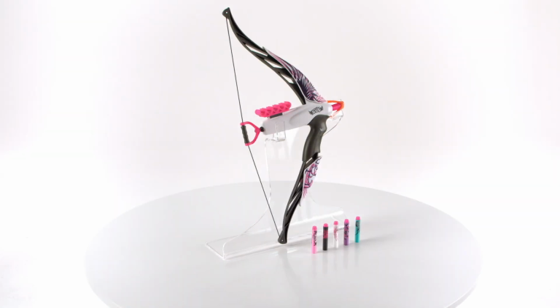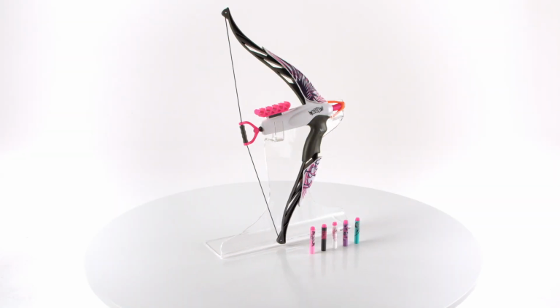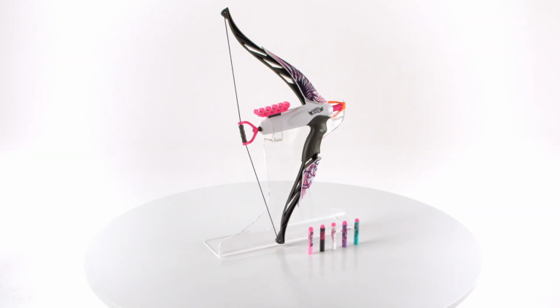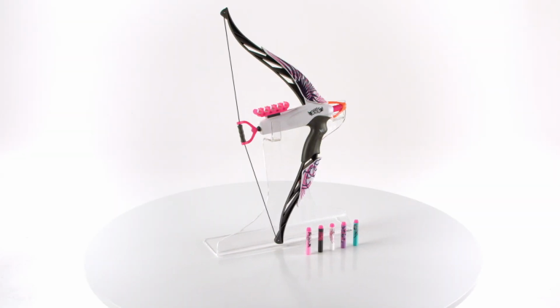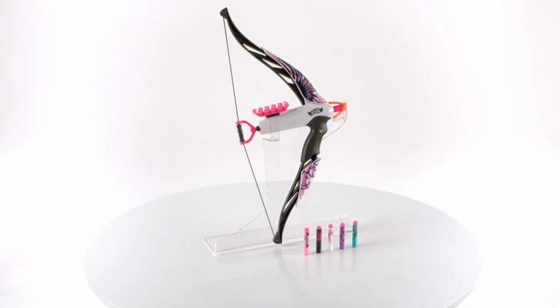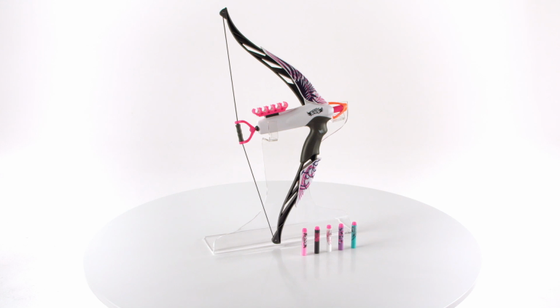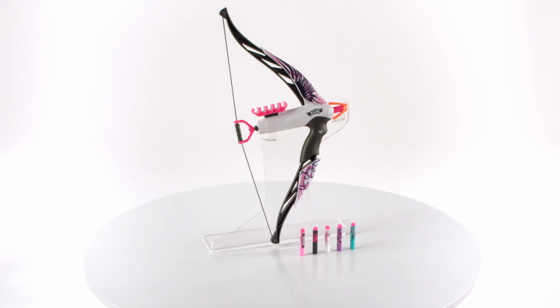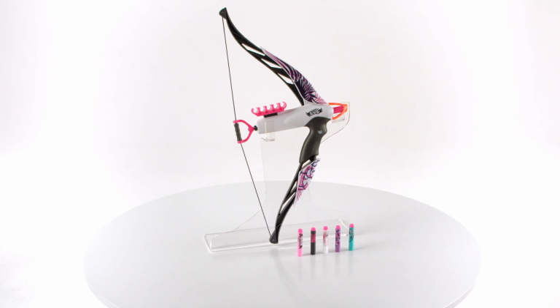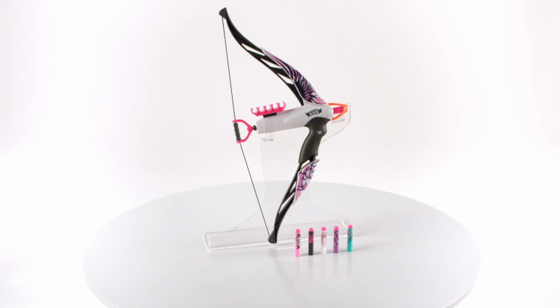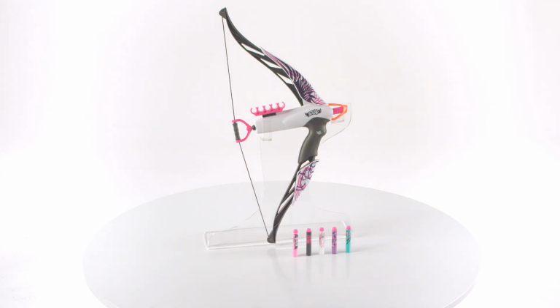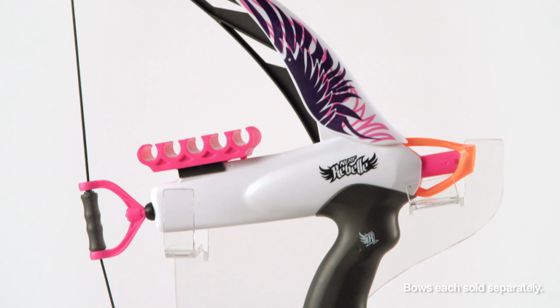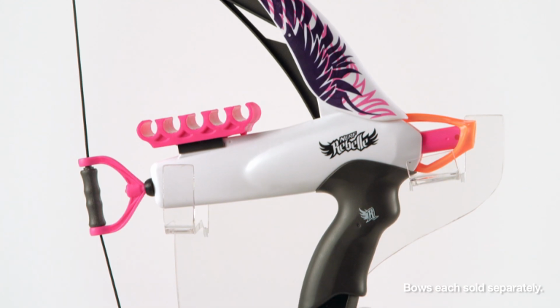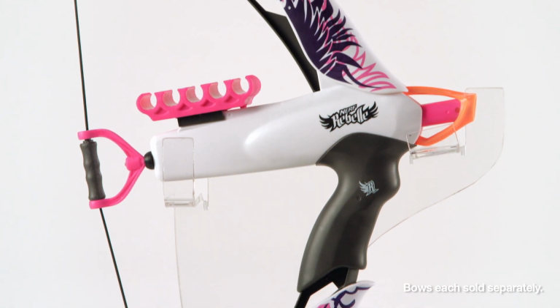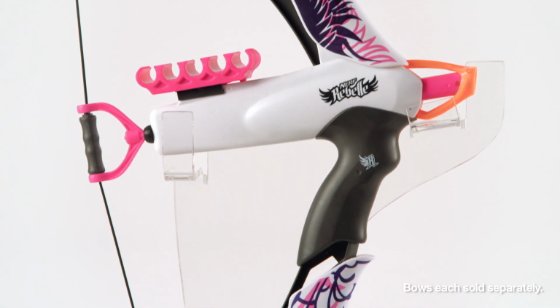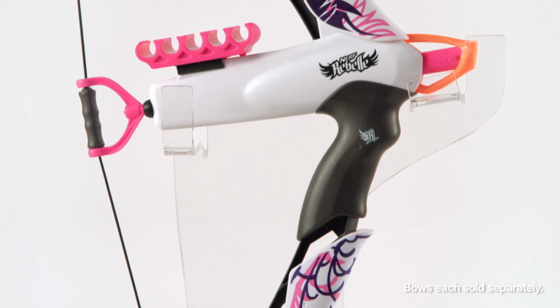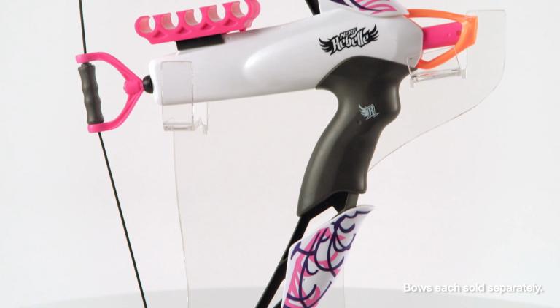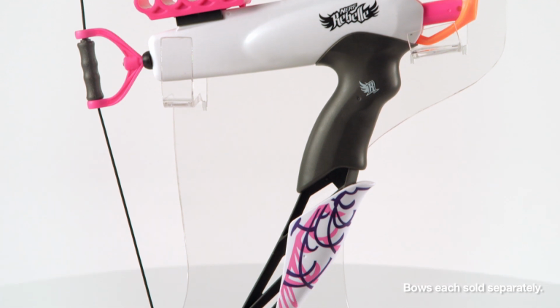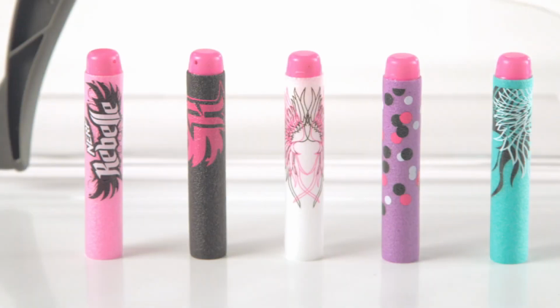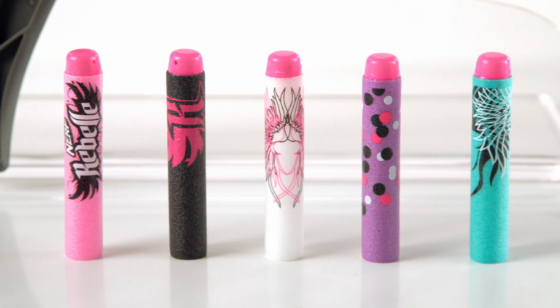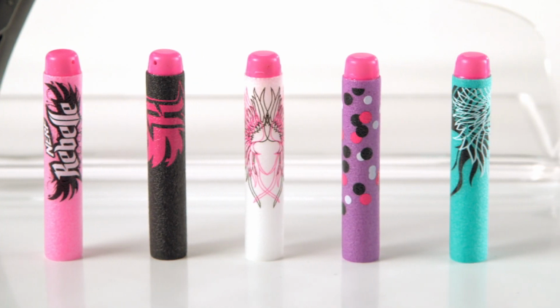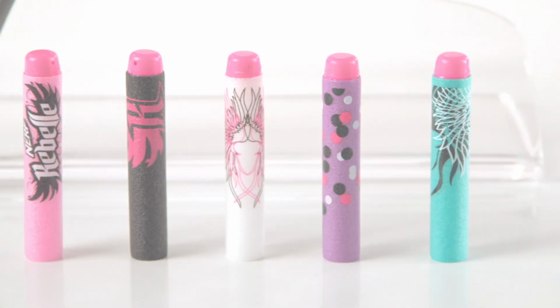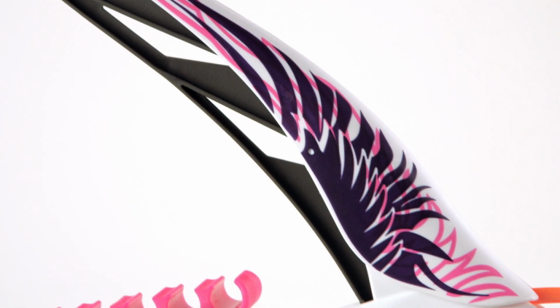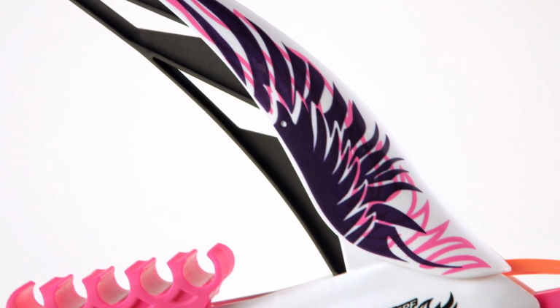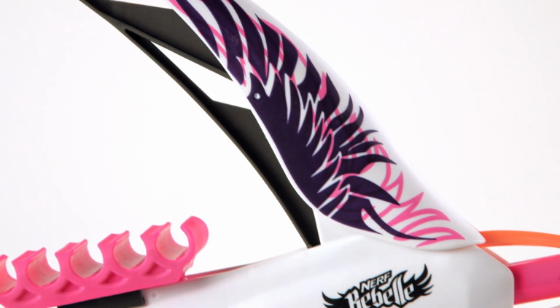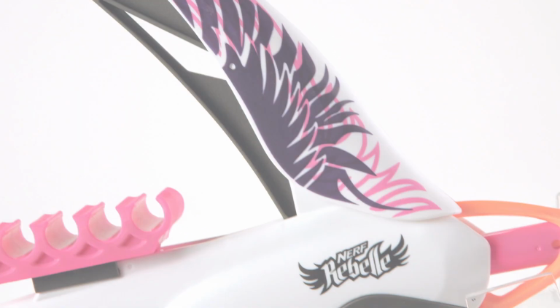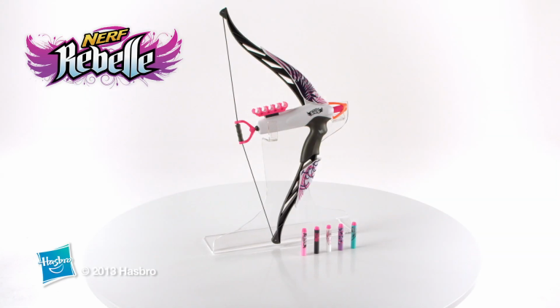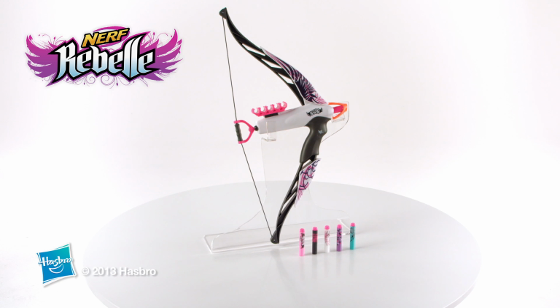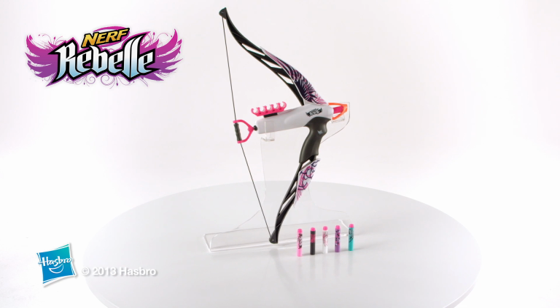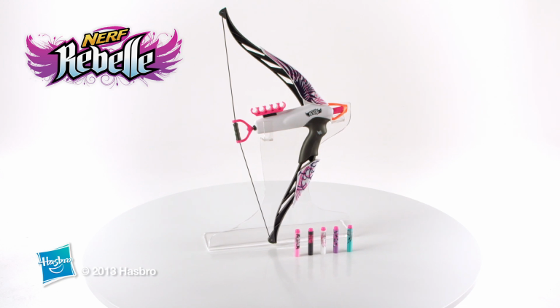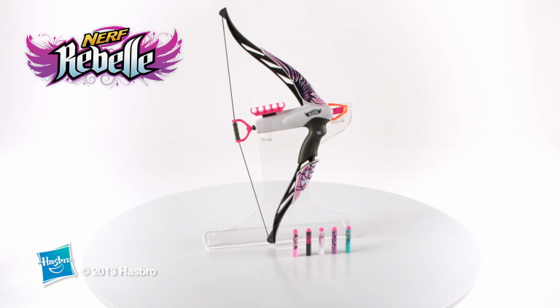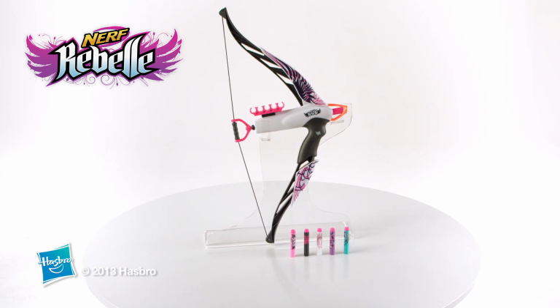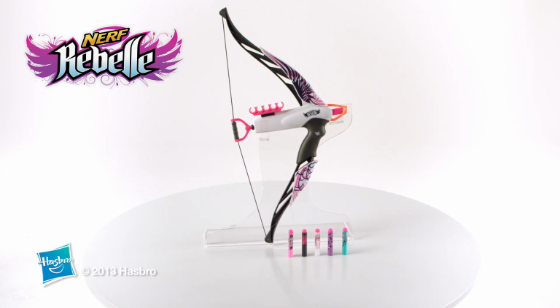The Nerf Rebel Heartbreaker Bow is for girls ages 8 and up and comes in pink or teal with 5 darts and dart storage accessory. Additional darts and other accessories are each sold separately. The Nerf Rebel Heartbreaker Bow from Hasbro.